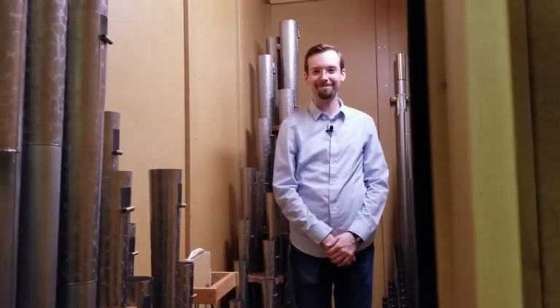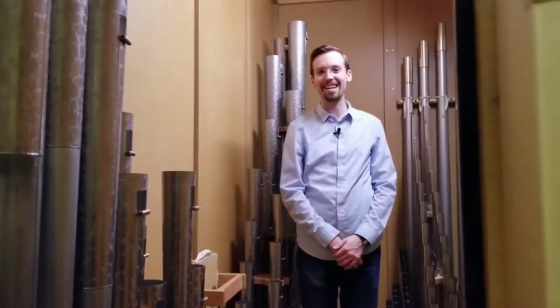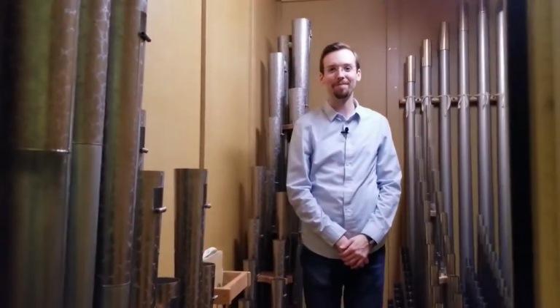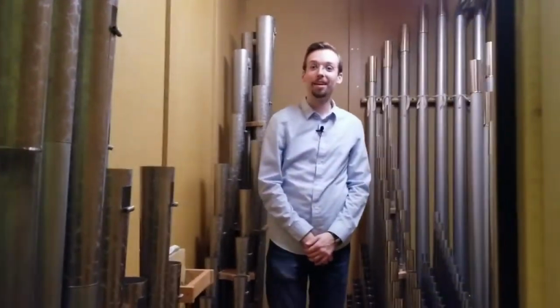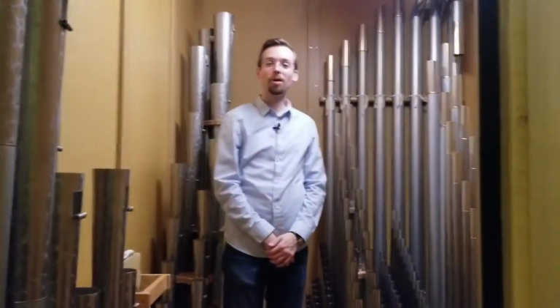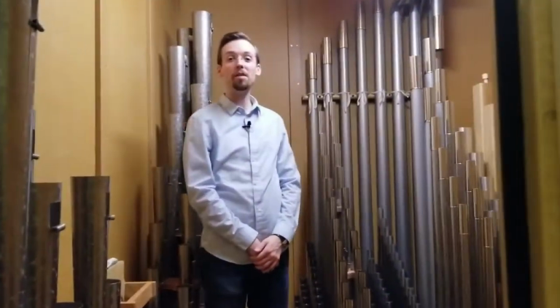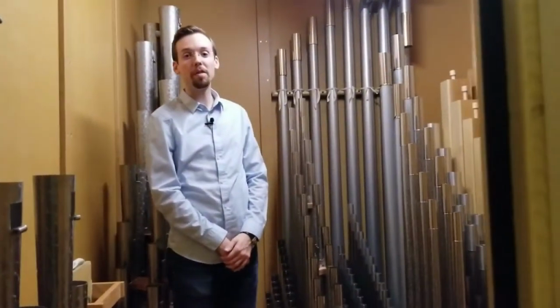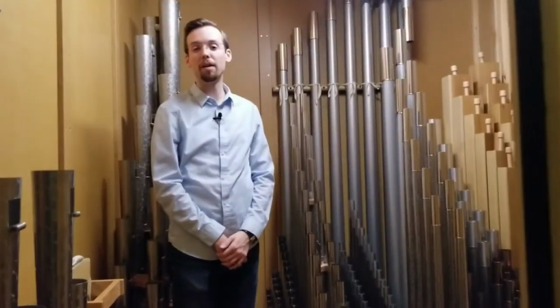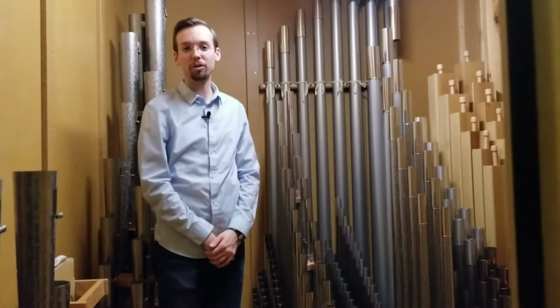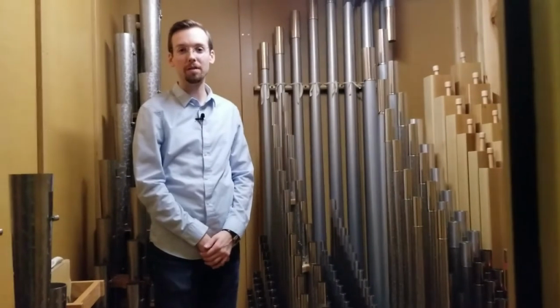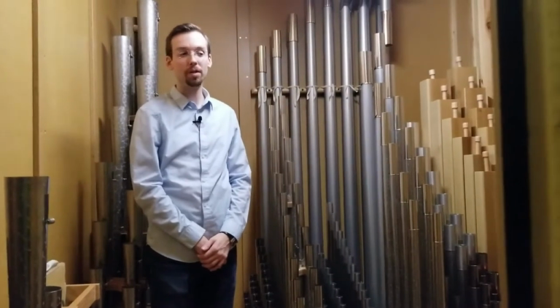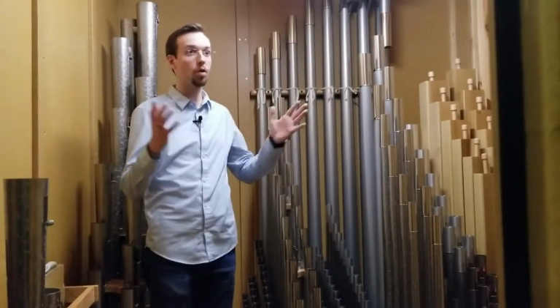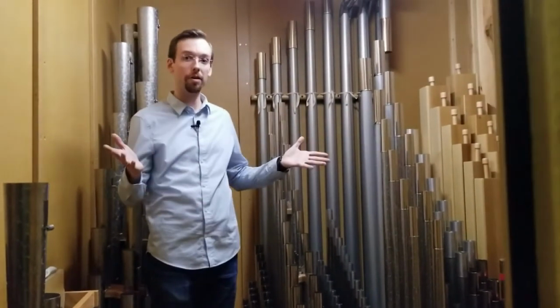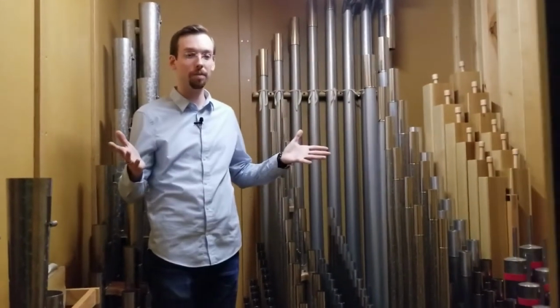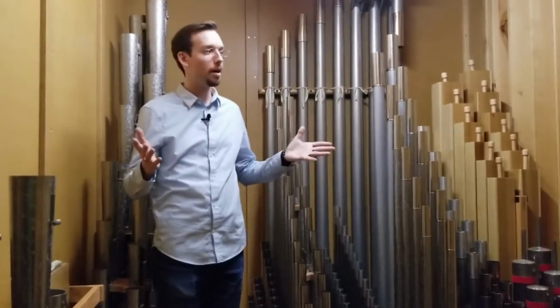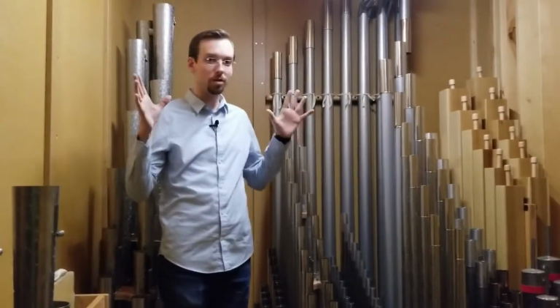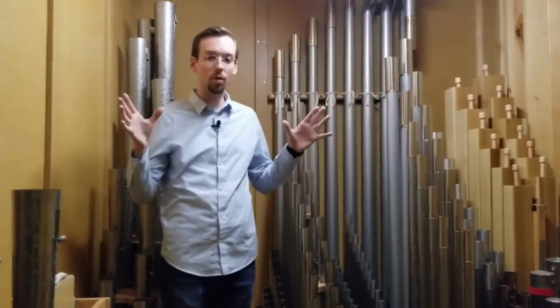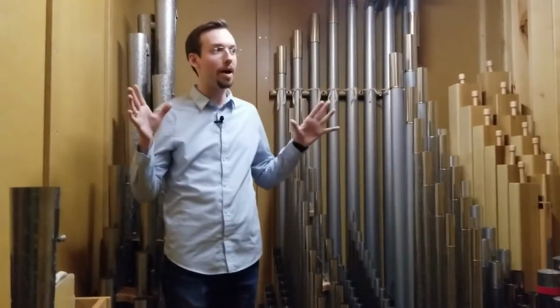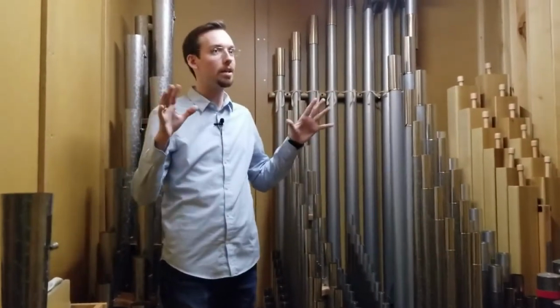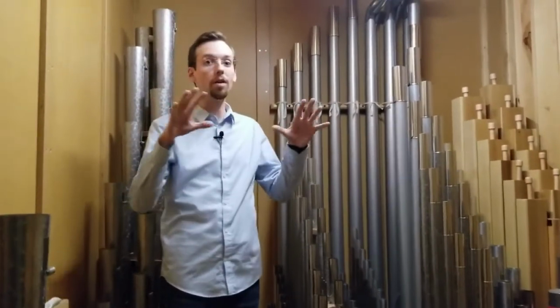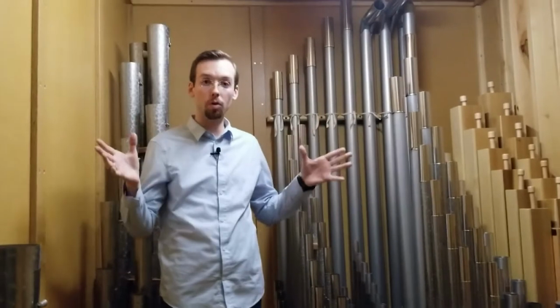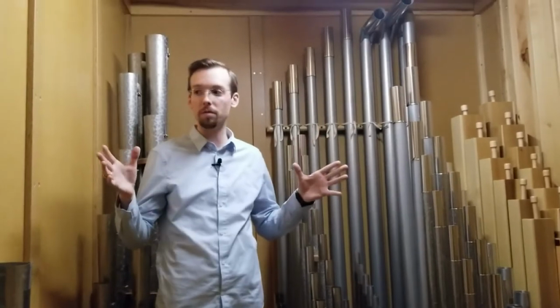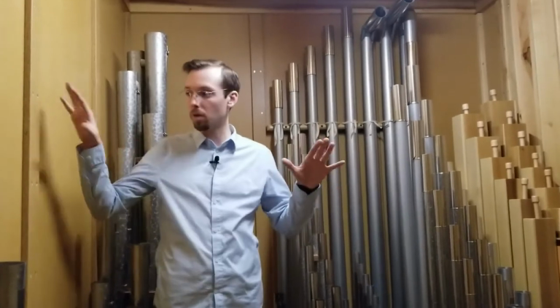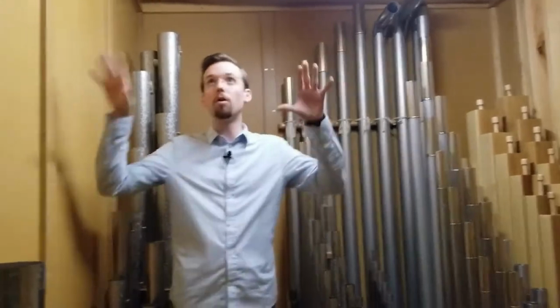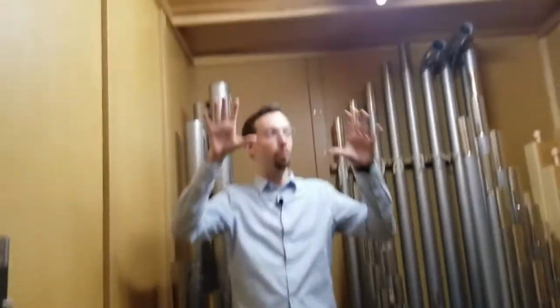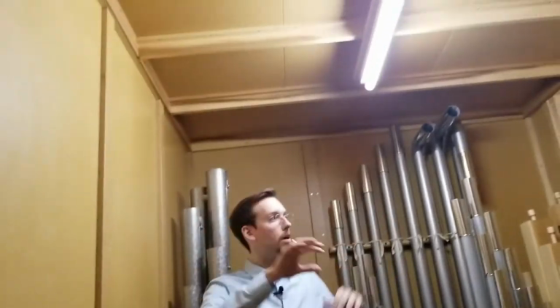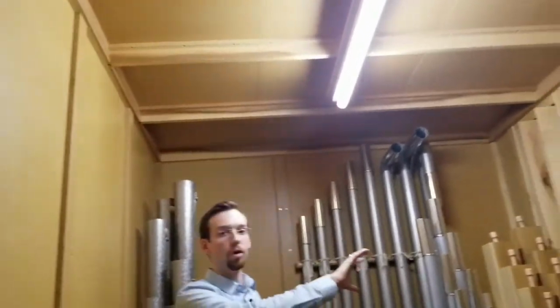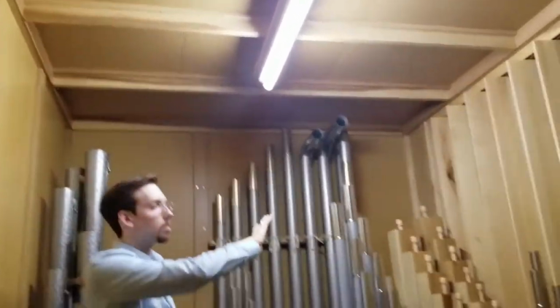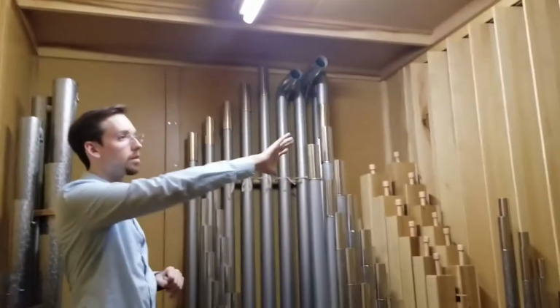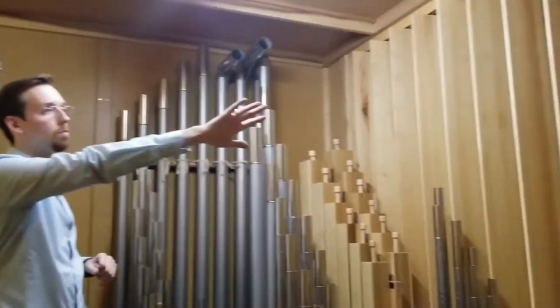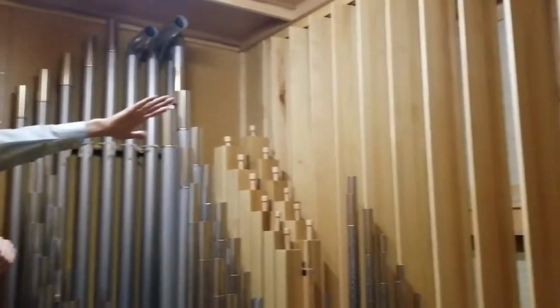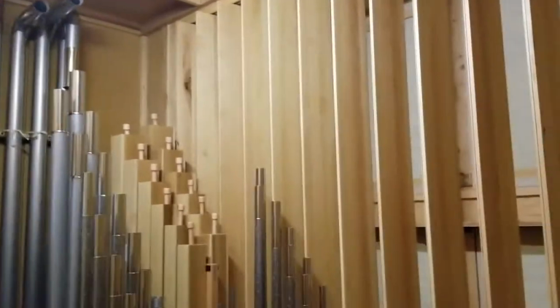Hi again. Here we are in the fourth and final section of the instrument. This is the choir division. And as you can see, we are back in another enclosed division with the walls and the roof. You'll notice the same wall of shades.